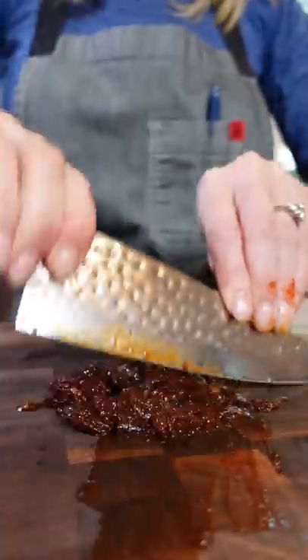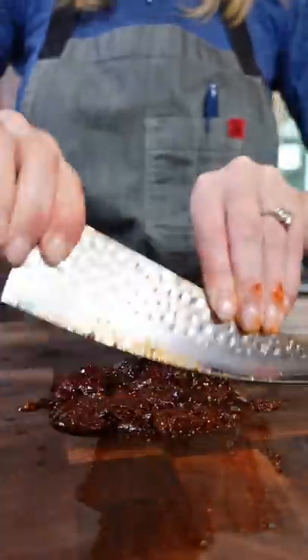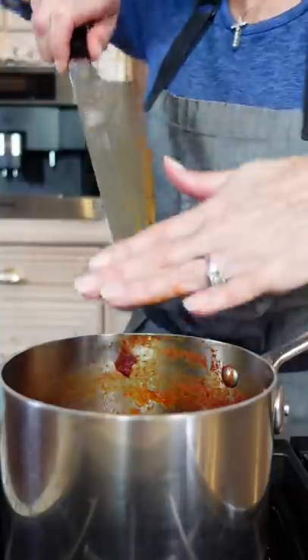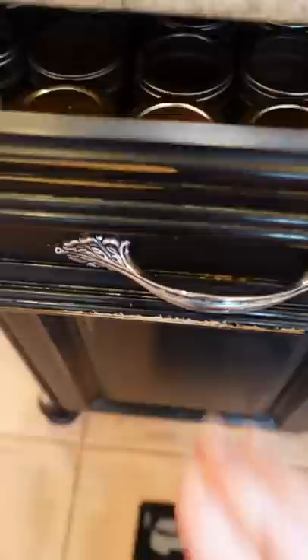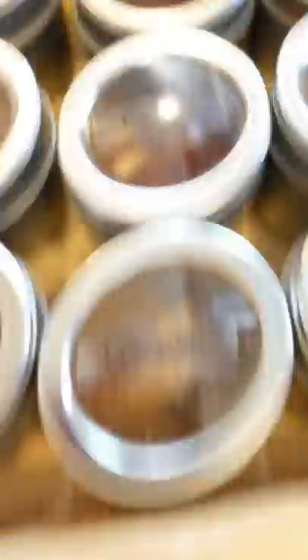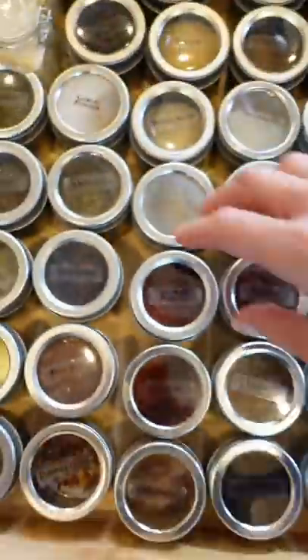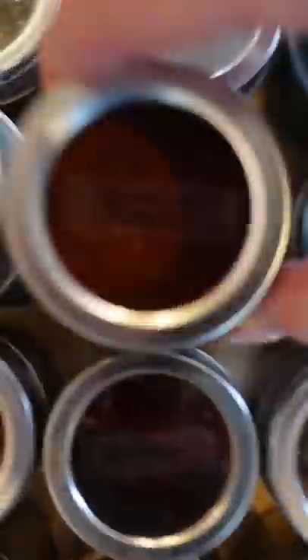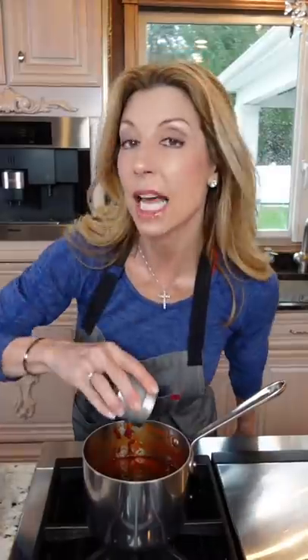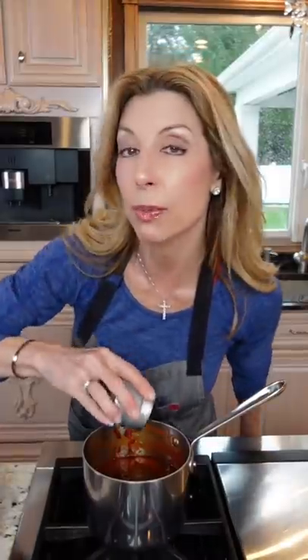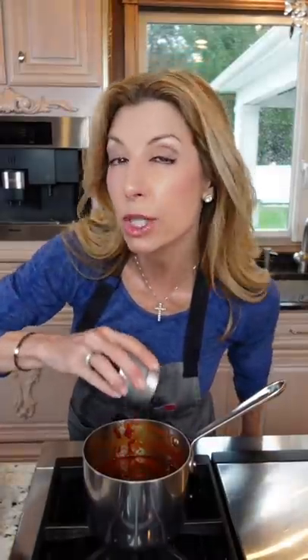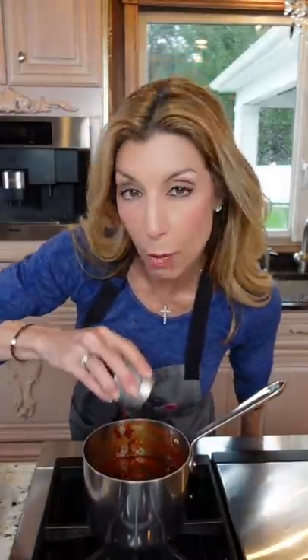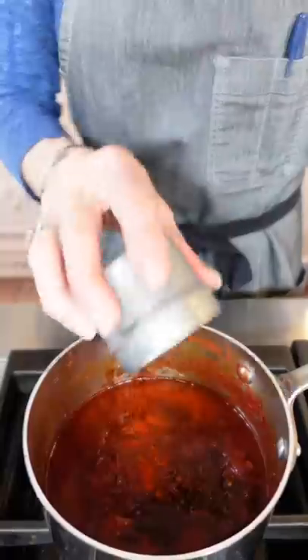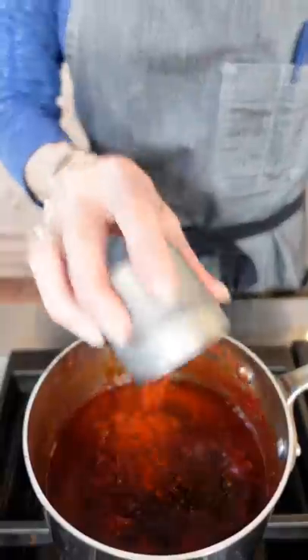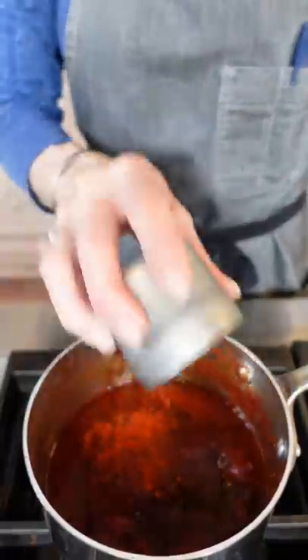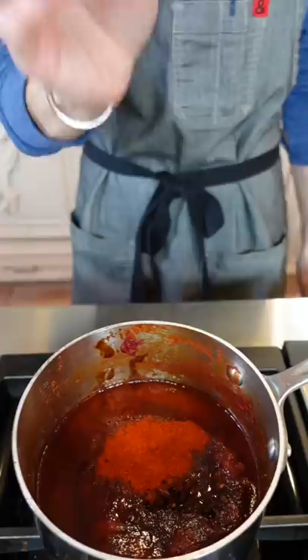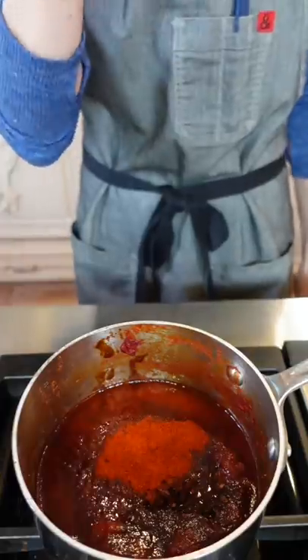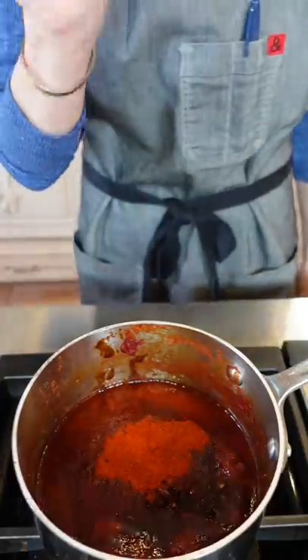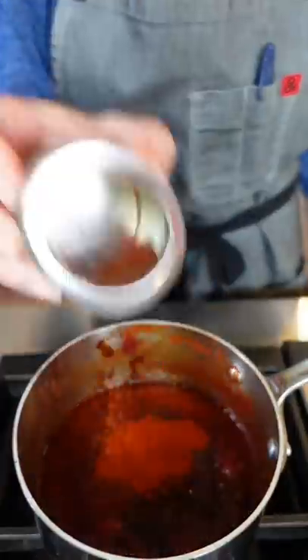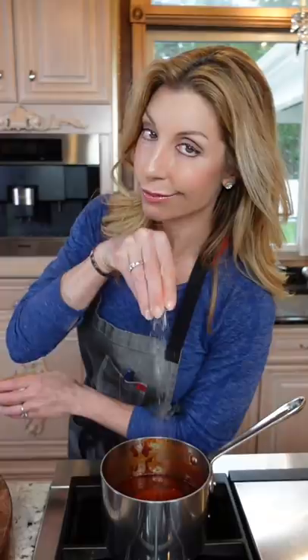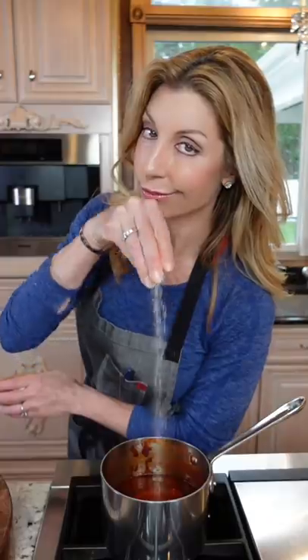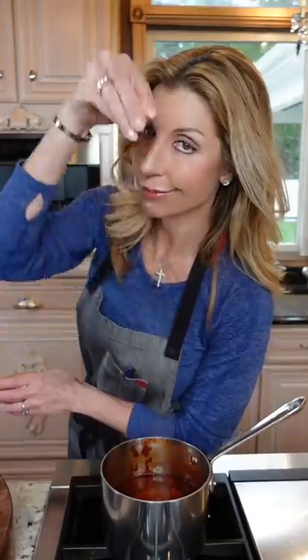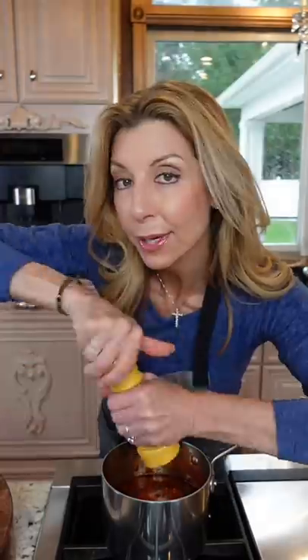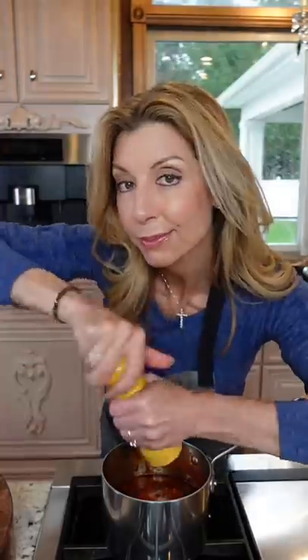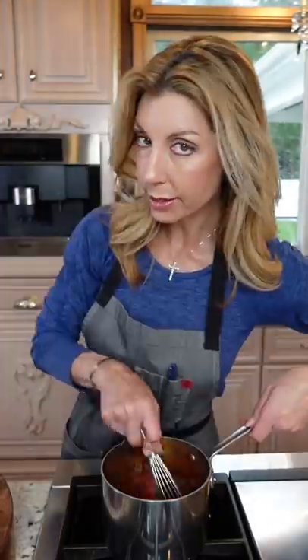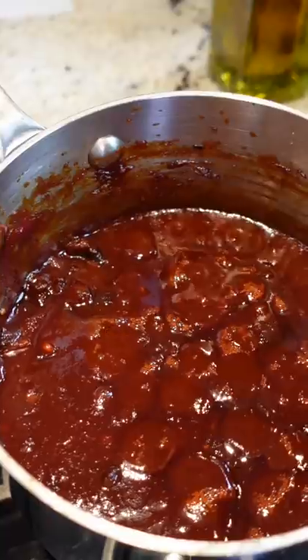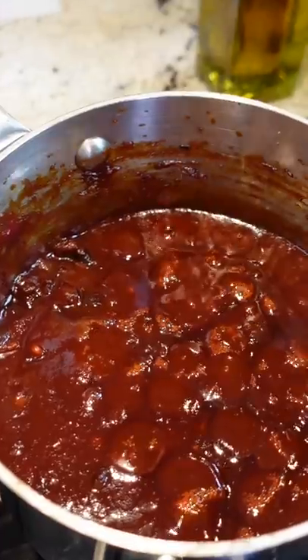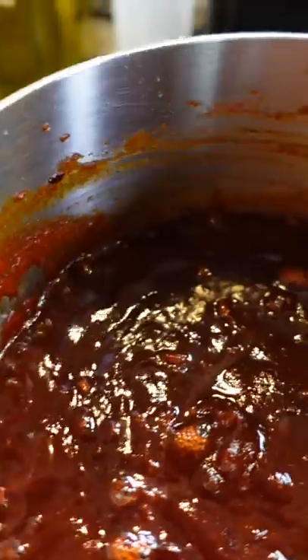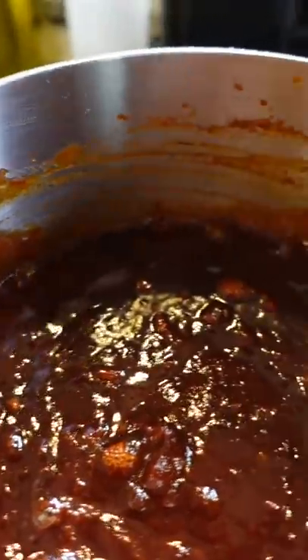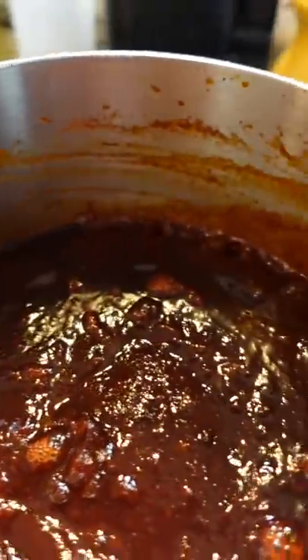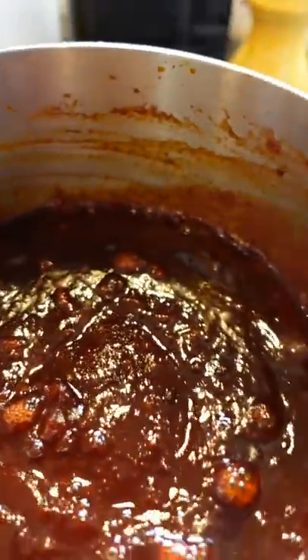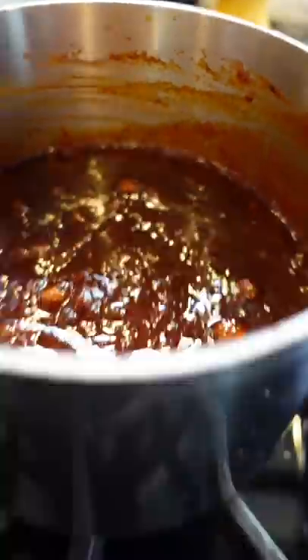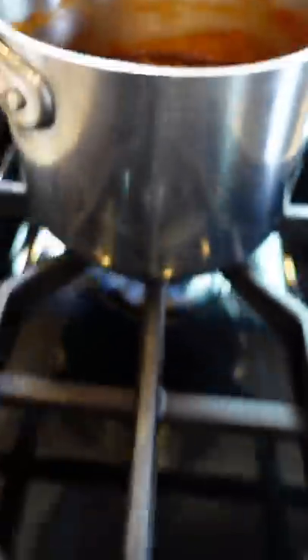Mix in one tablespoon smoked paprika, quarter teaspoon cayenne, kosher salt, and pepper. Whisk, bring to a bubble, then reduce to a simmer for 20 minutes.